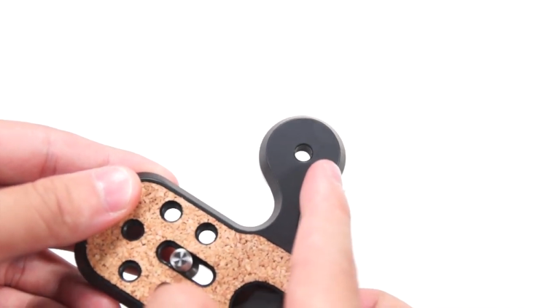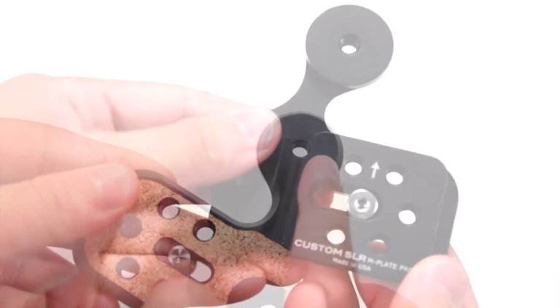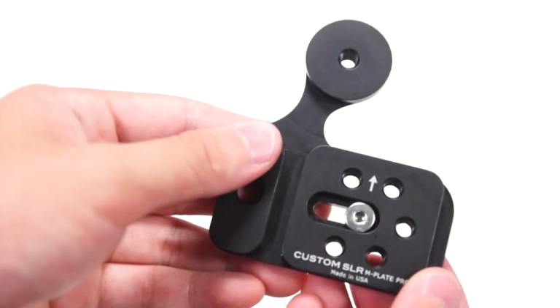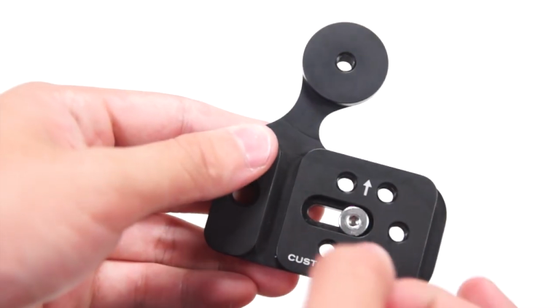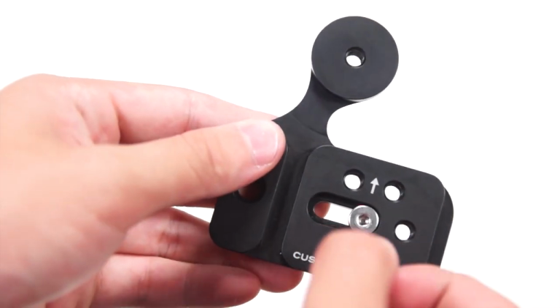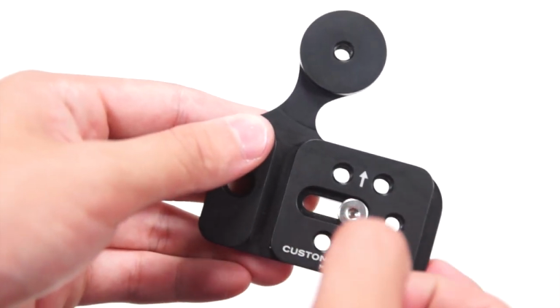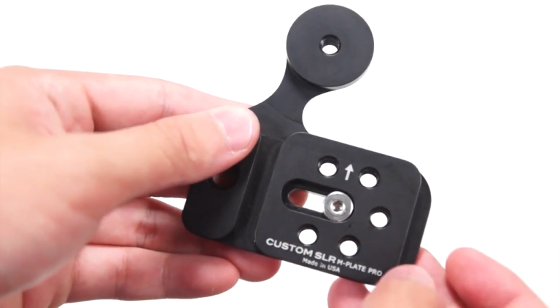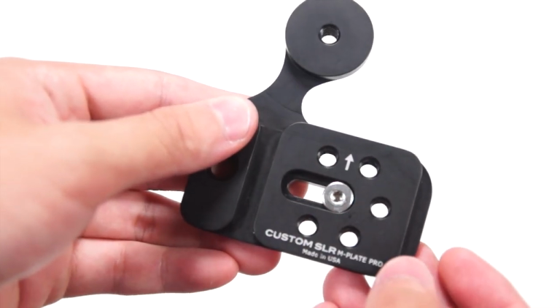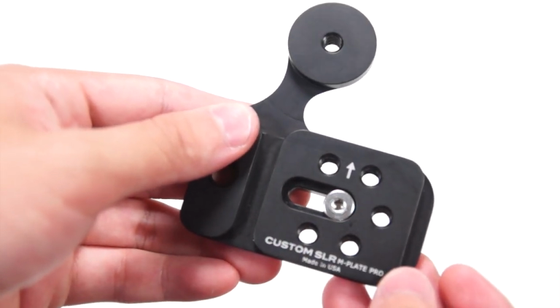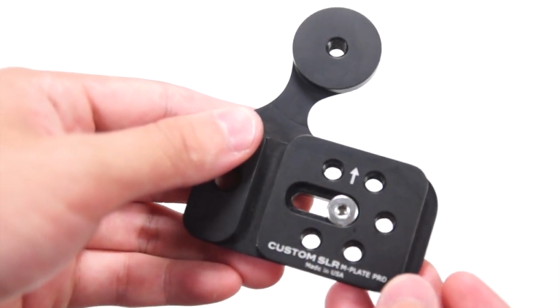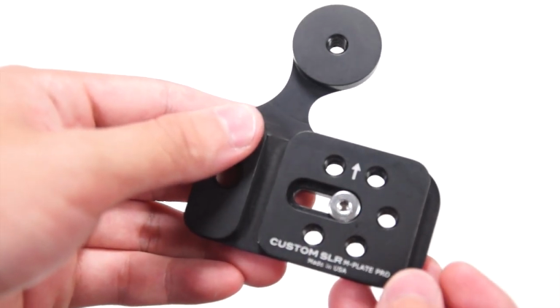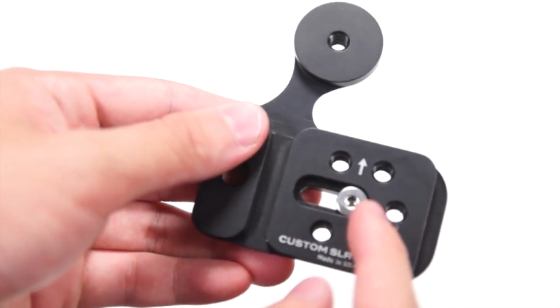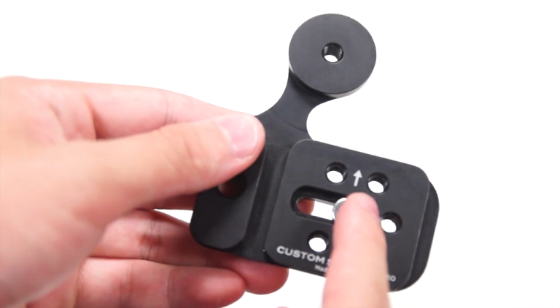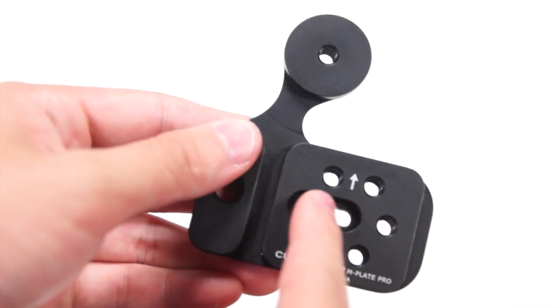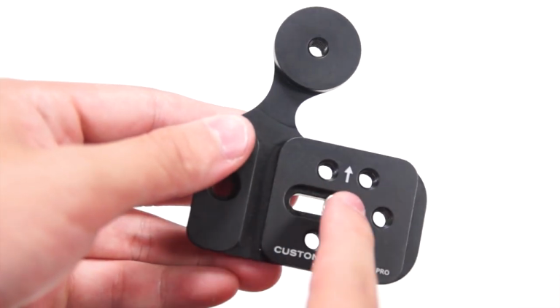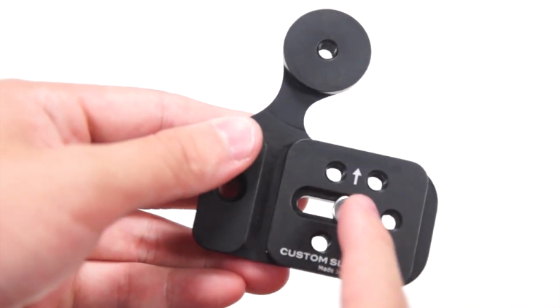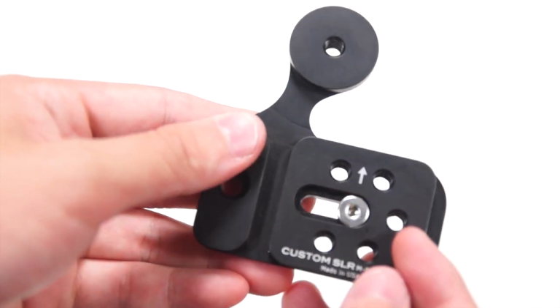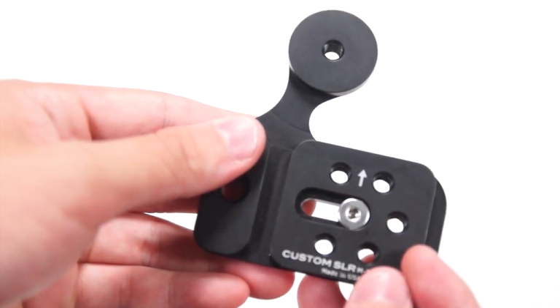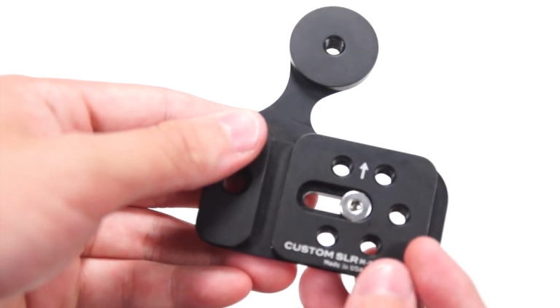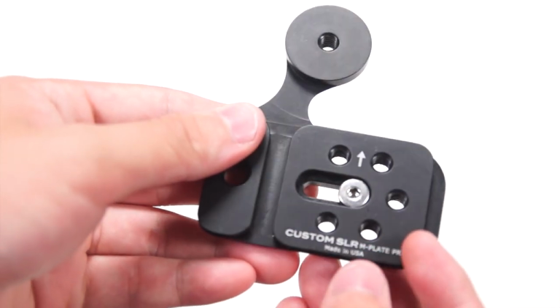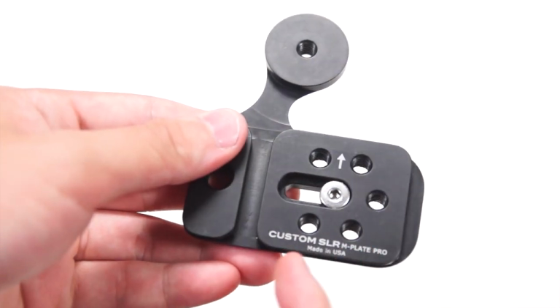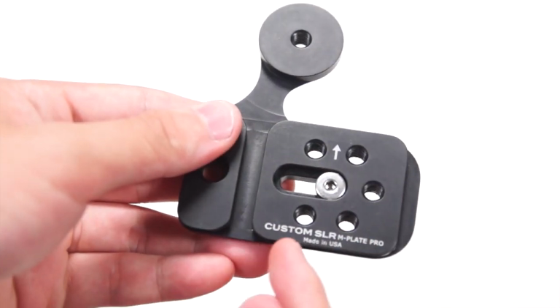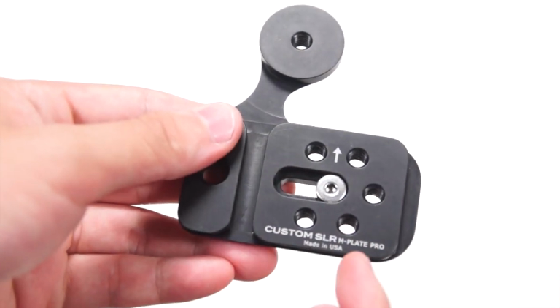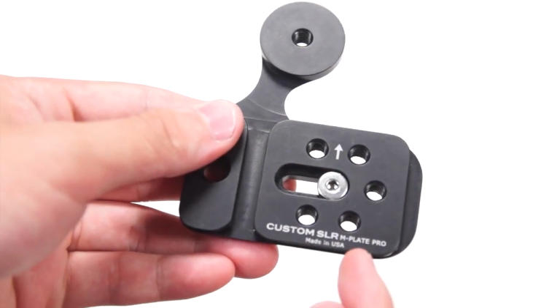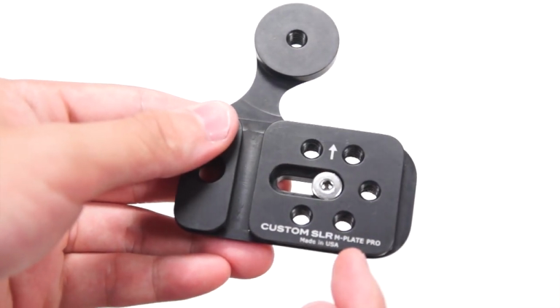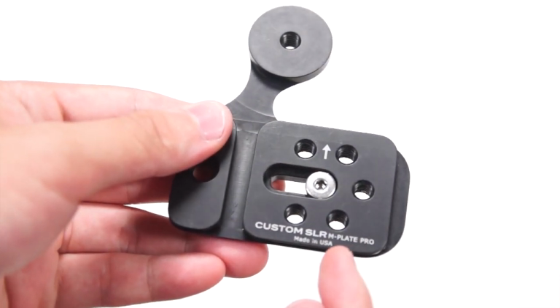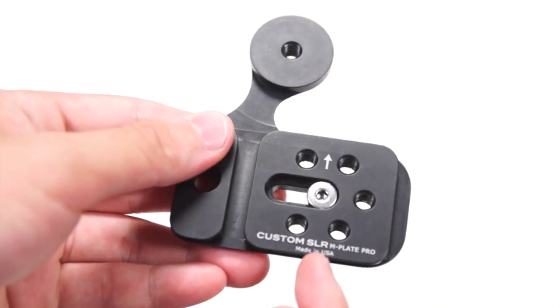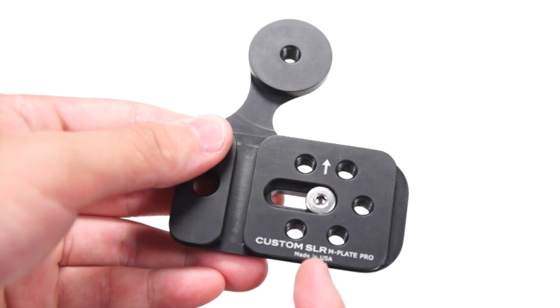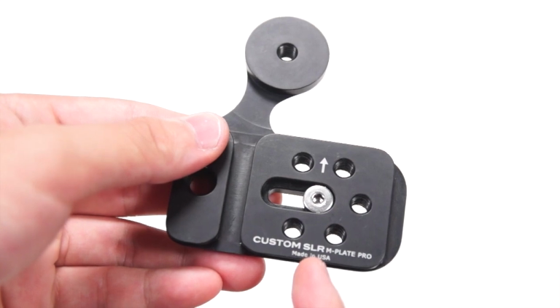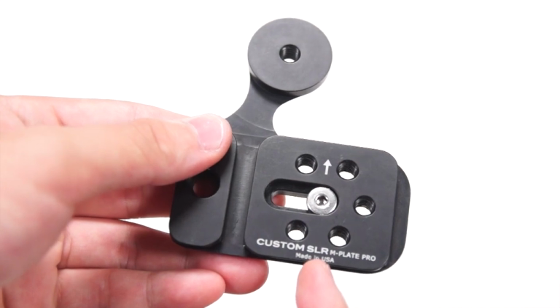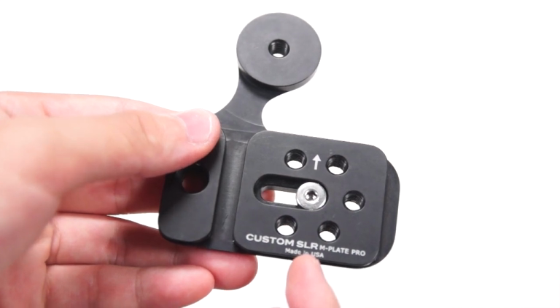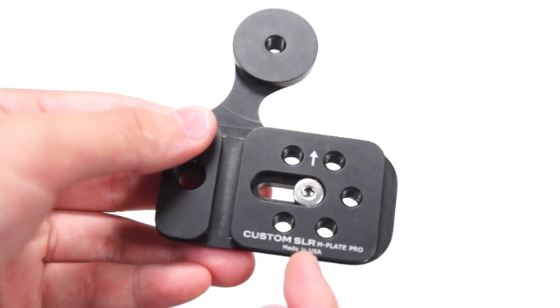When you flip it over, you can see that it is made from a hard black anodized finish. You can also move the tripod screw so that it won't block your battery compartment. Here we have the Custom SLR logo and yes, it is made in the USA.